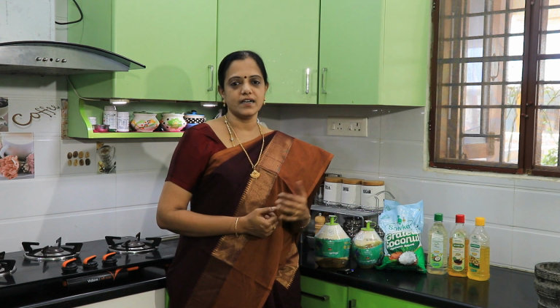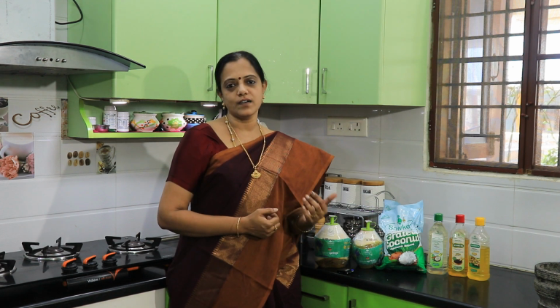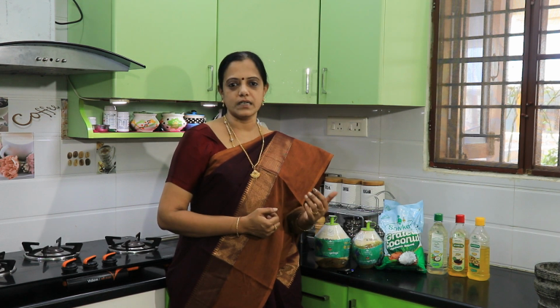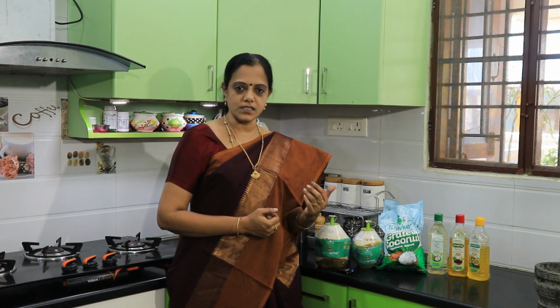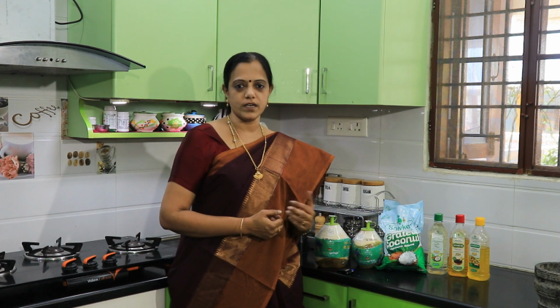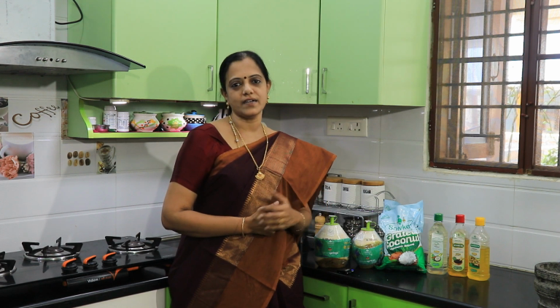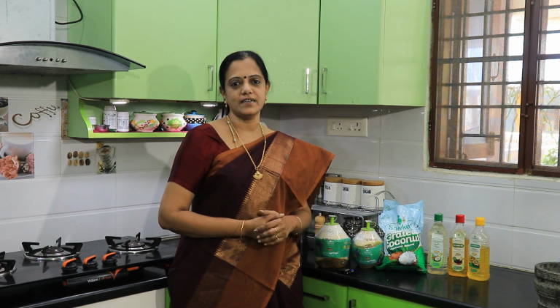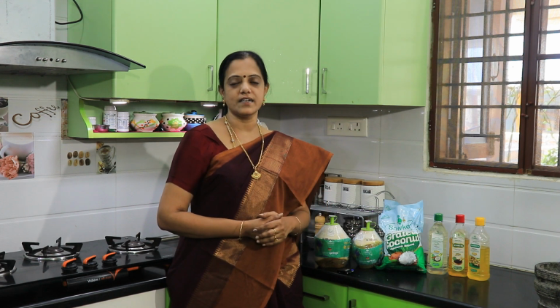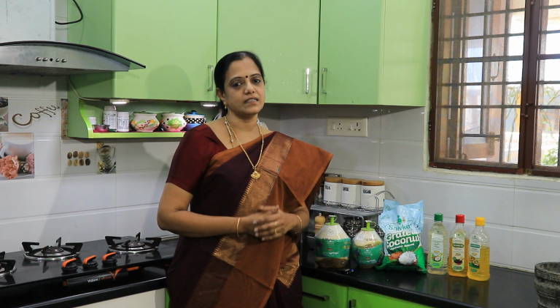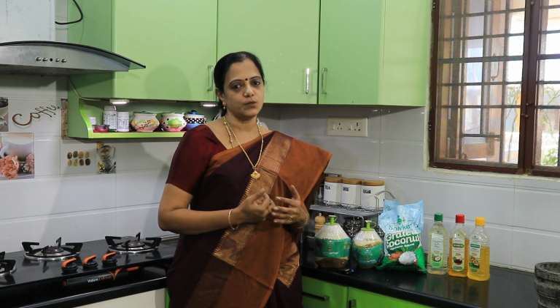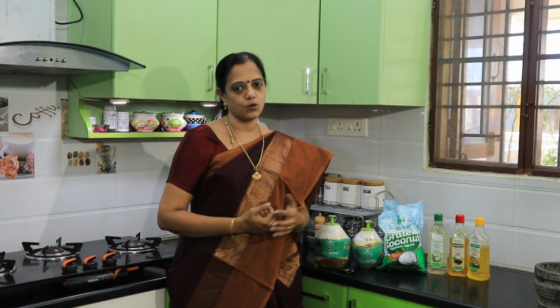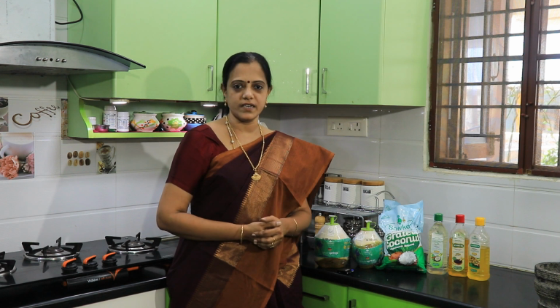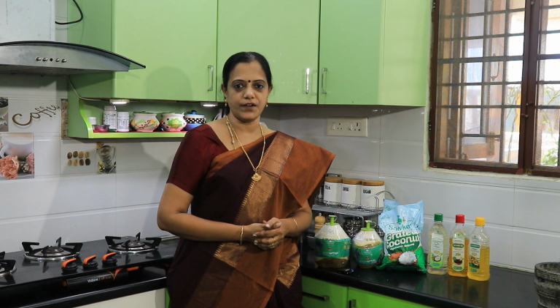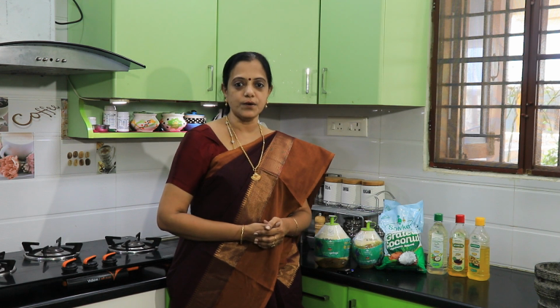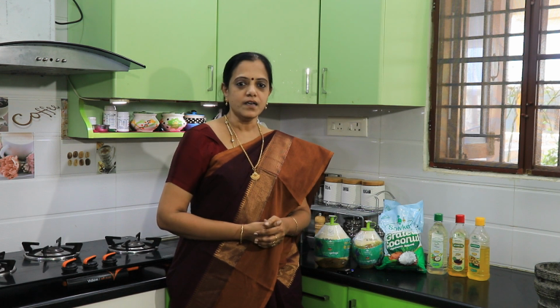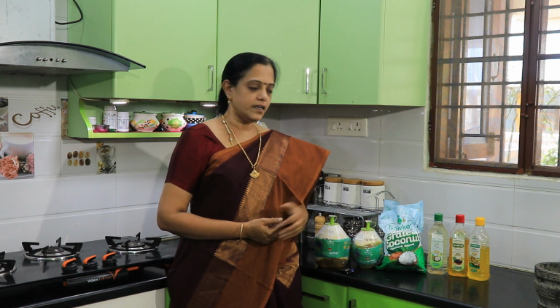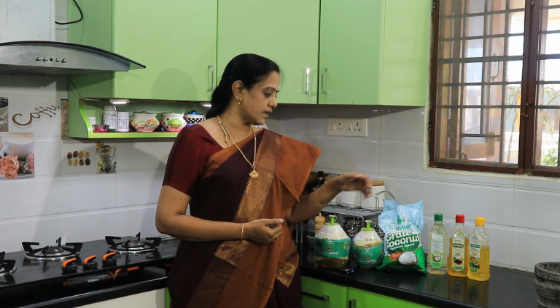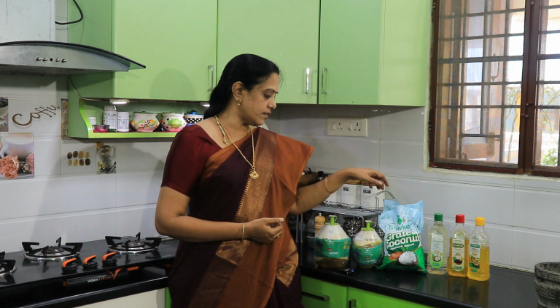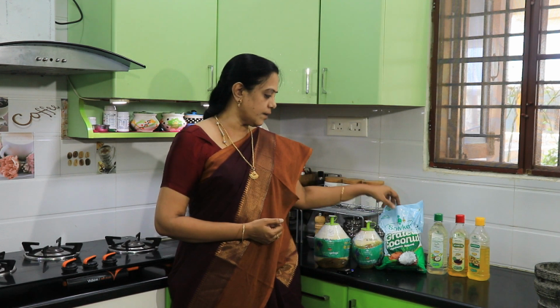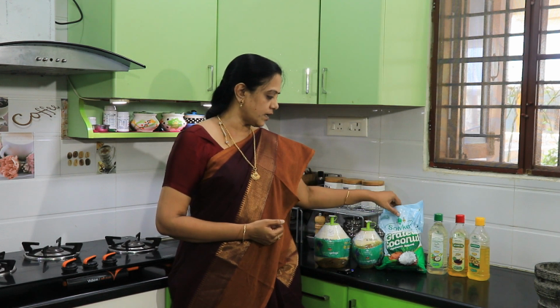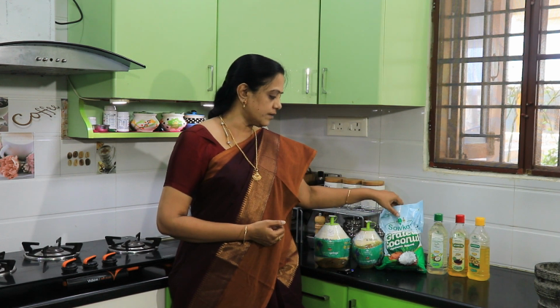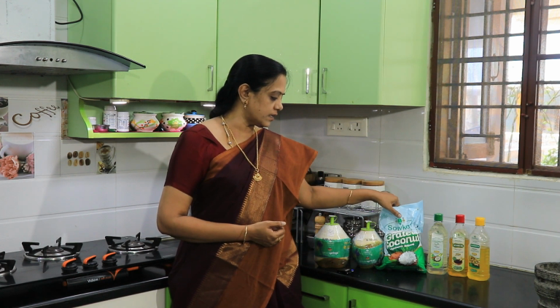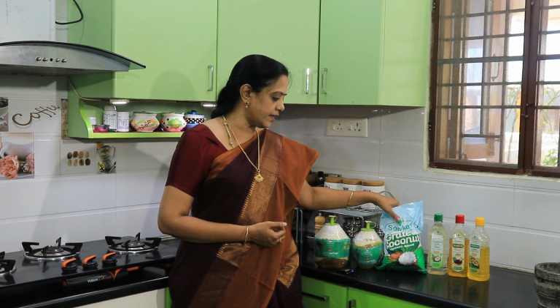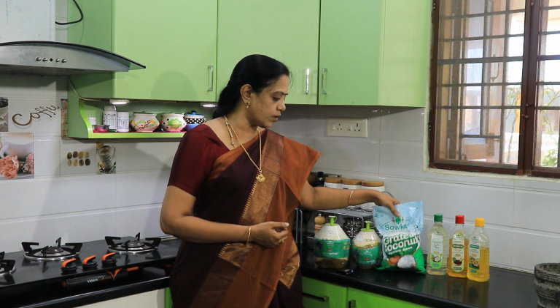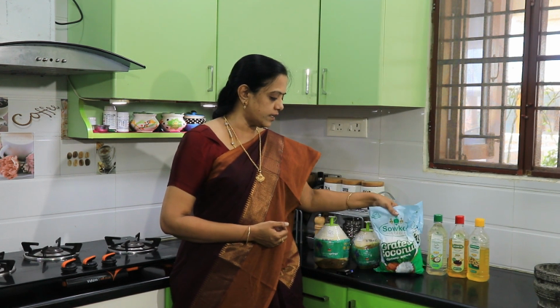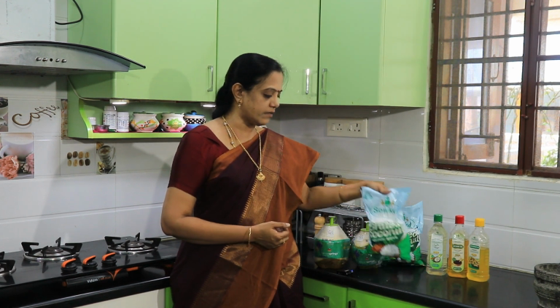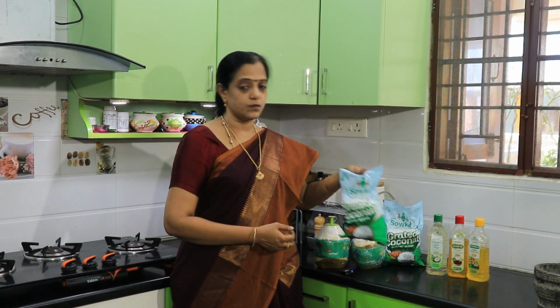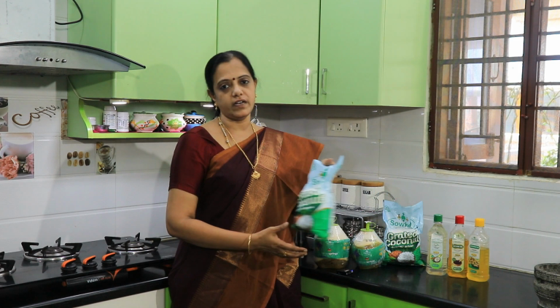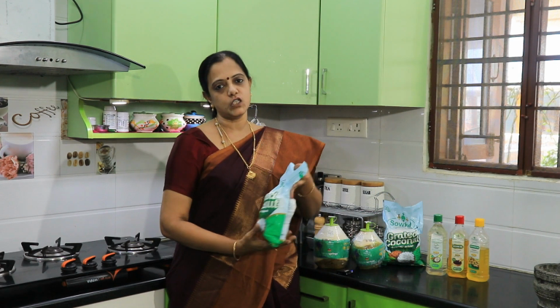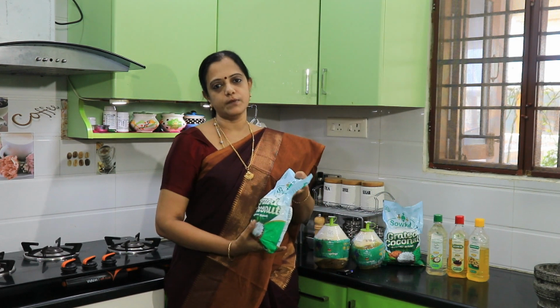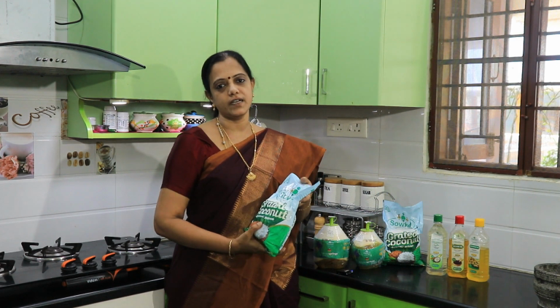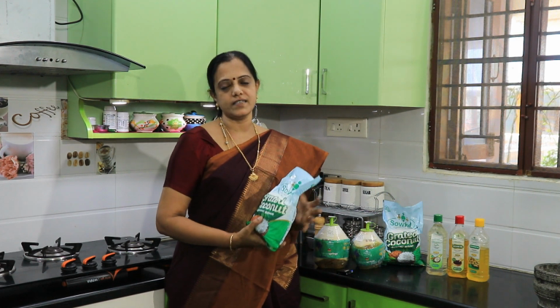Grated coconut is a Sao Kya brand. This is a collaboration video — this is a grated coconut. We will use it in the freezer.